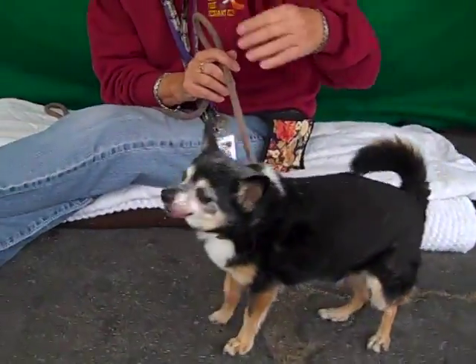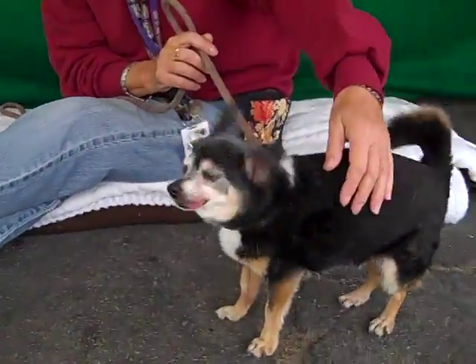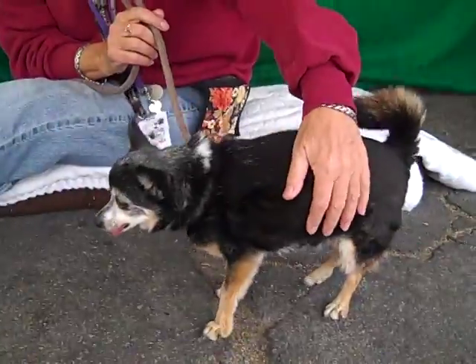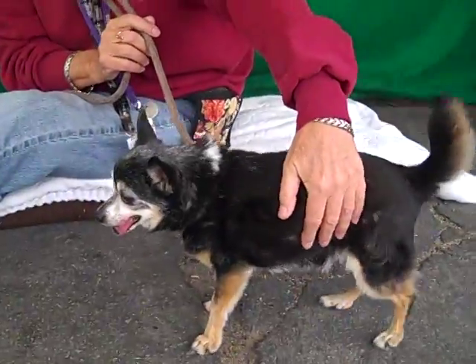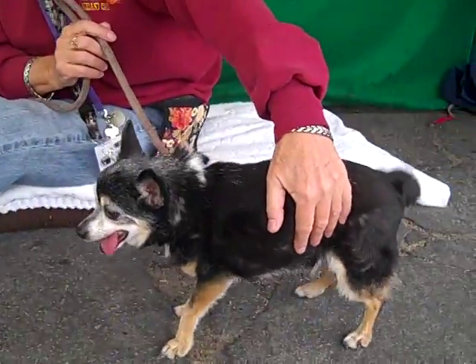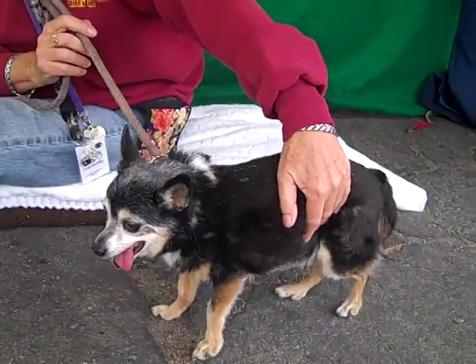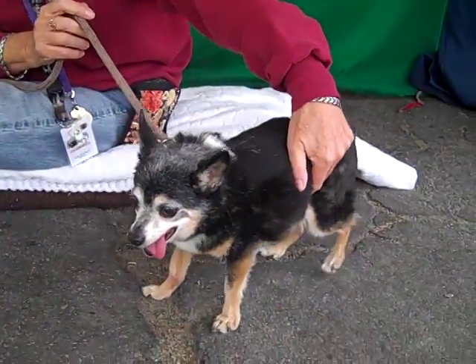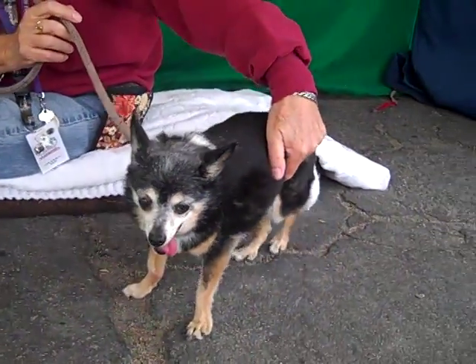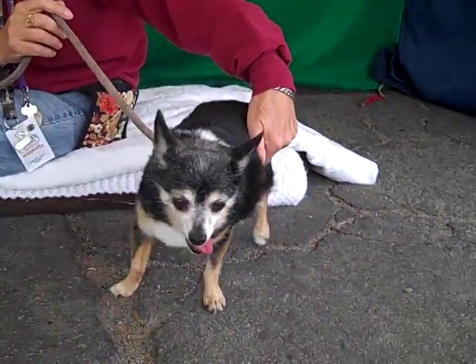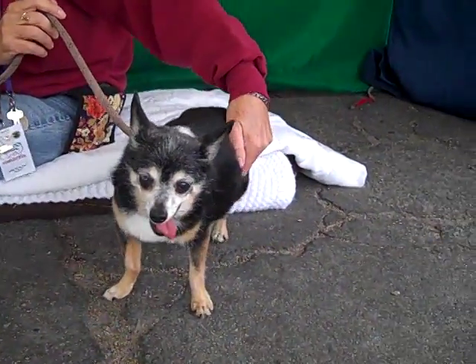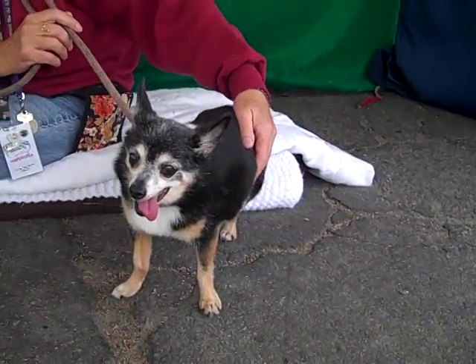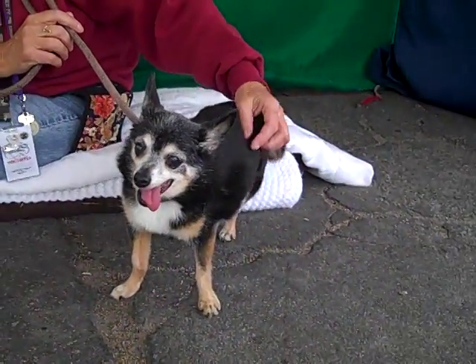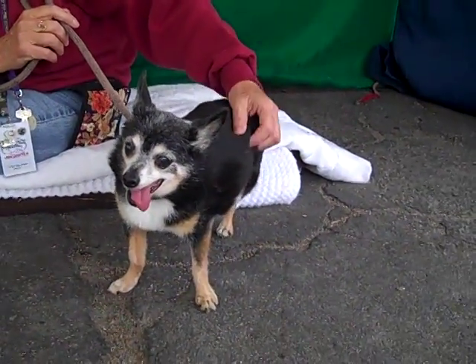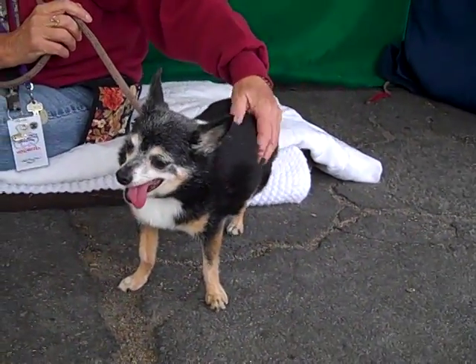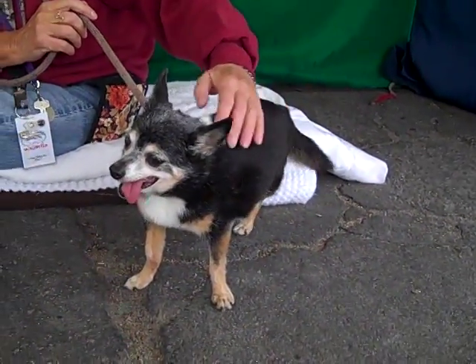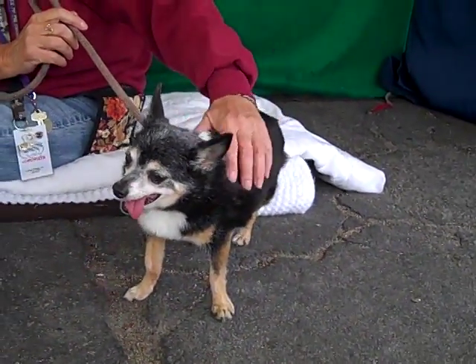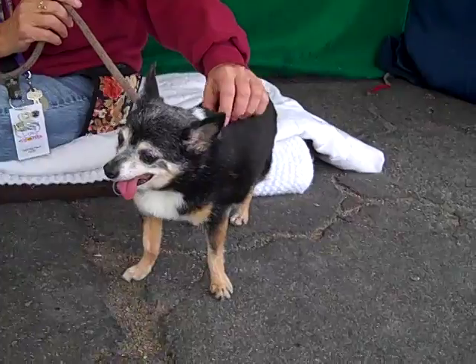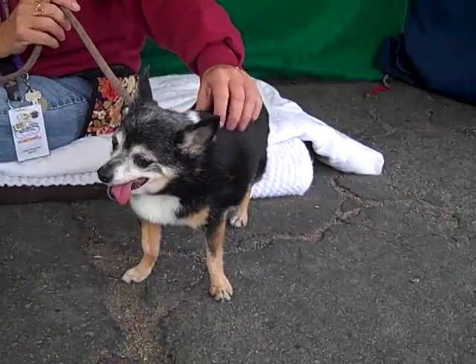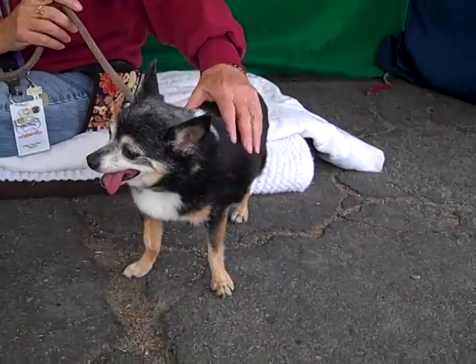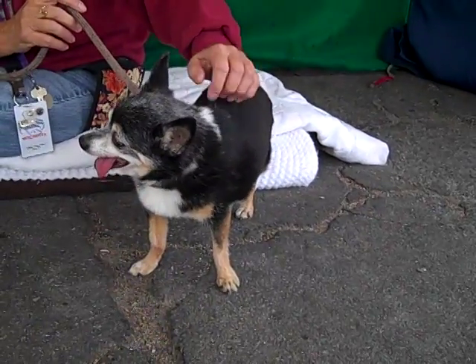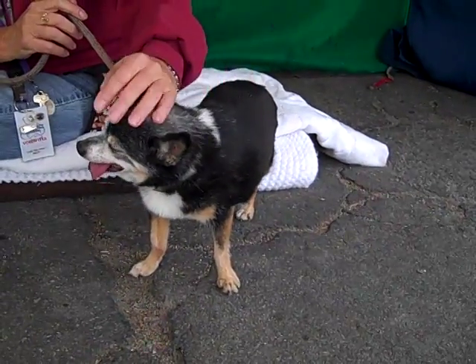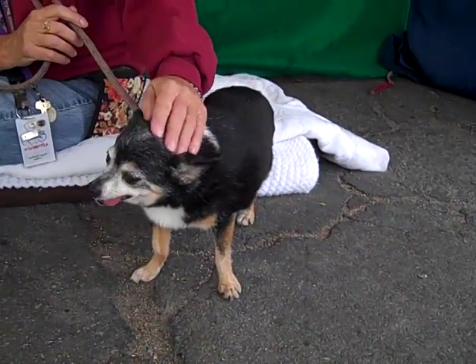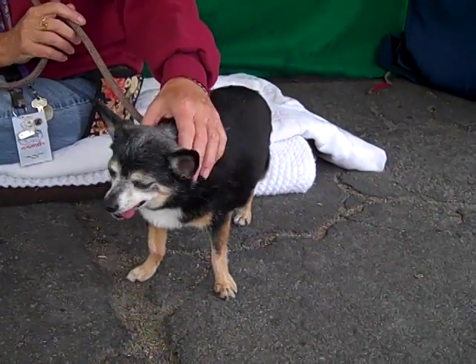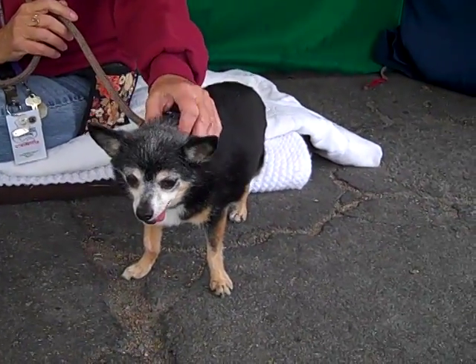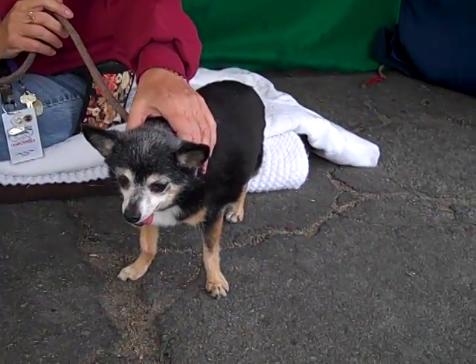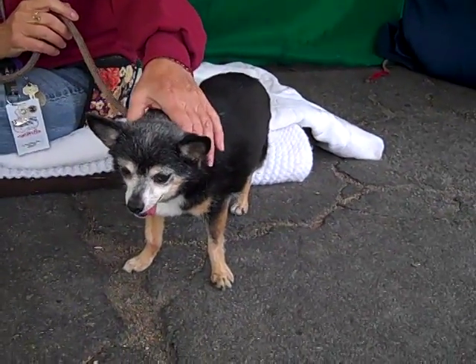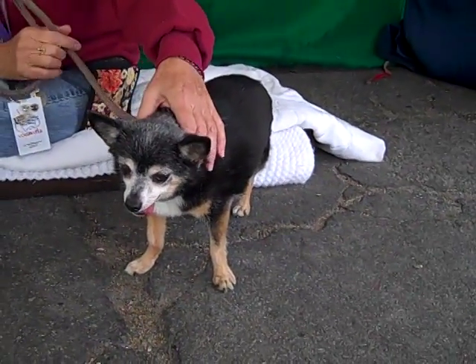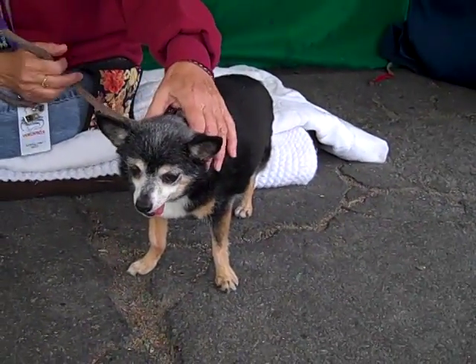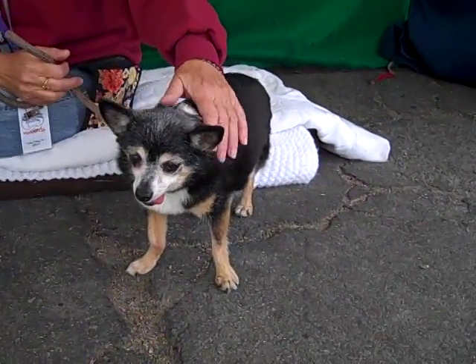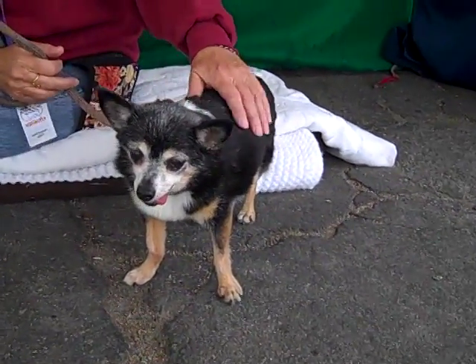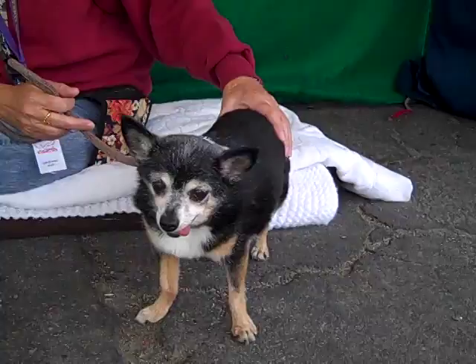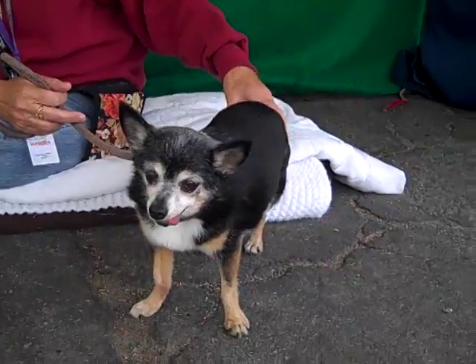Now this little girl, because she's a senior, she's pretty mellow and chilled out and relaxed. But she also still likes to have a little fun and go check things out. She likes other dogs — other small dogs her size.